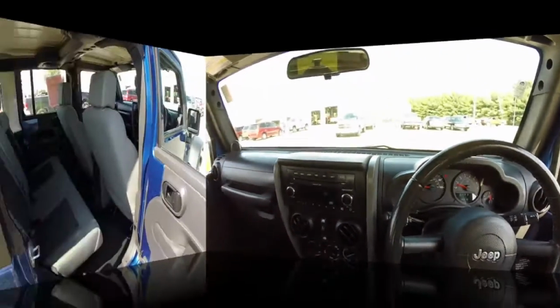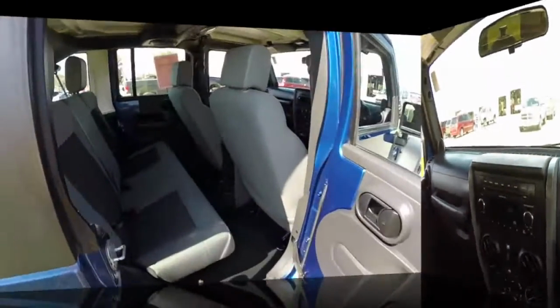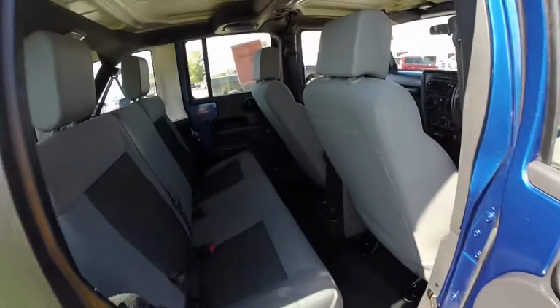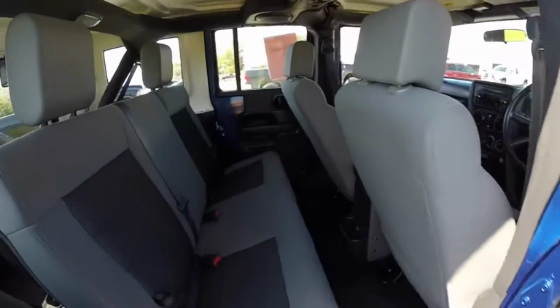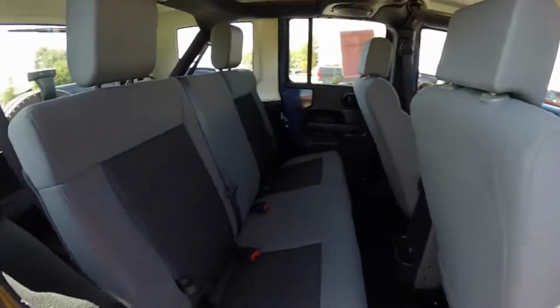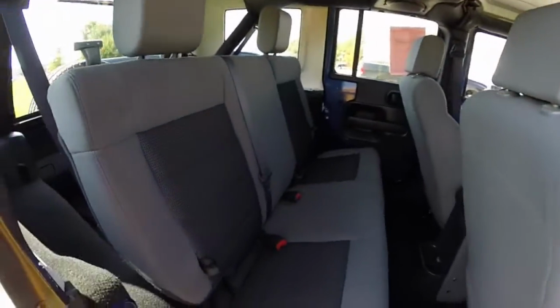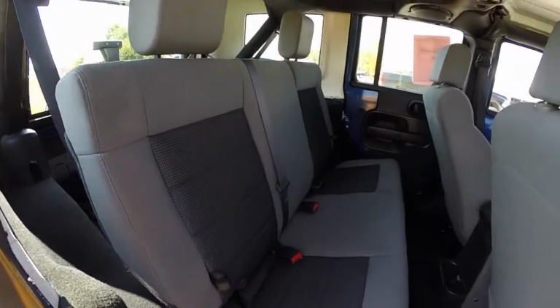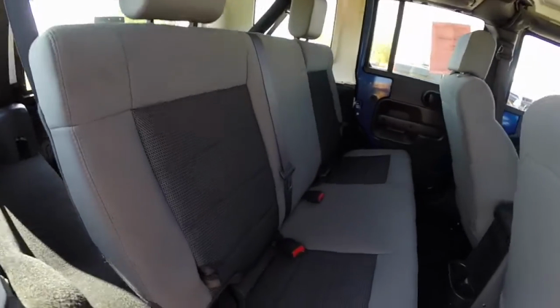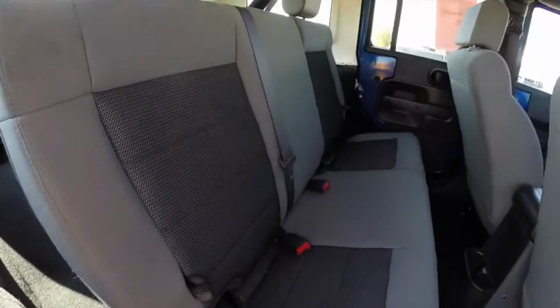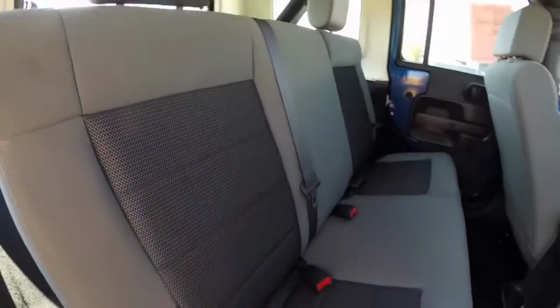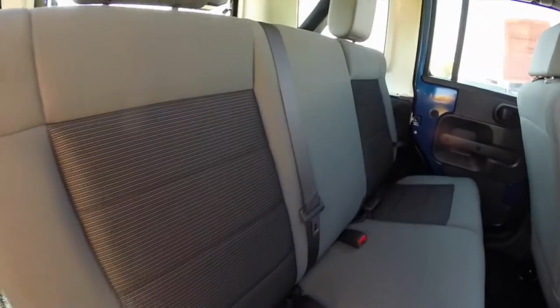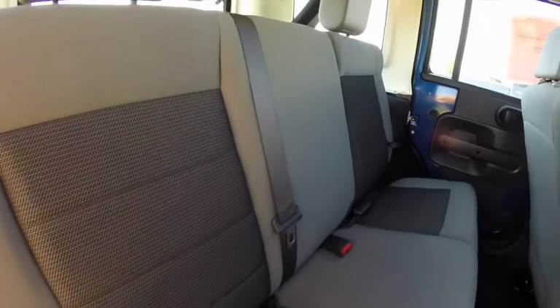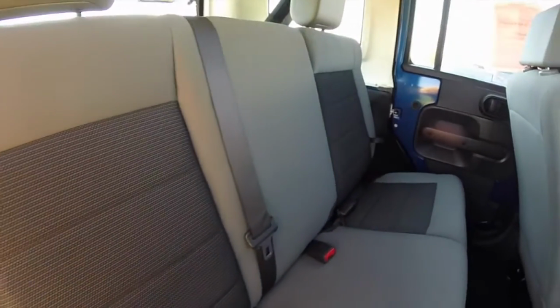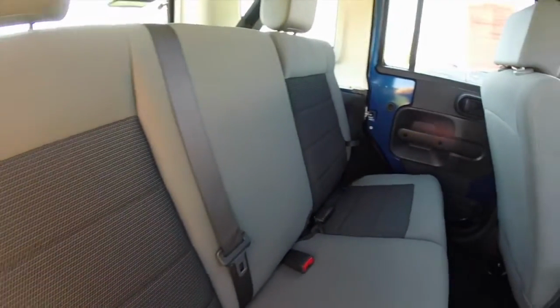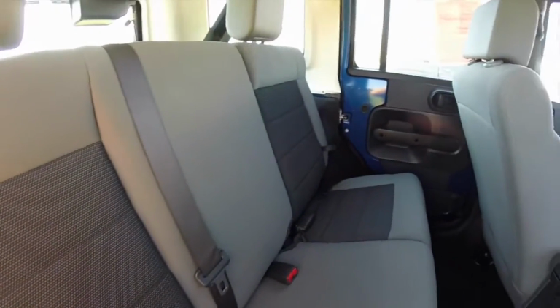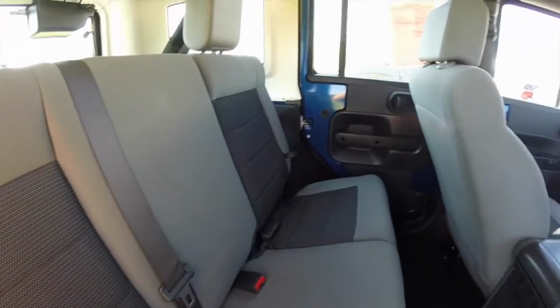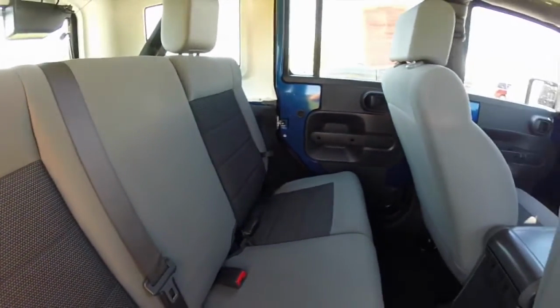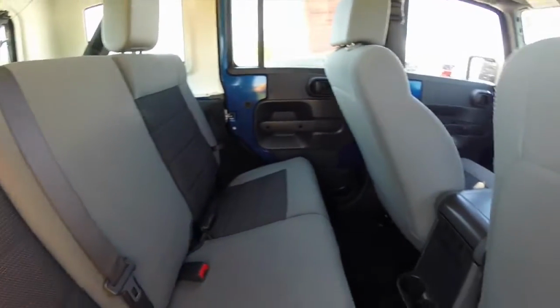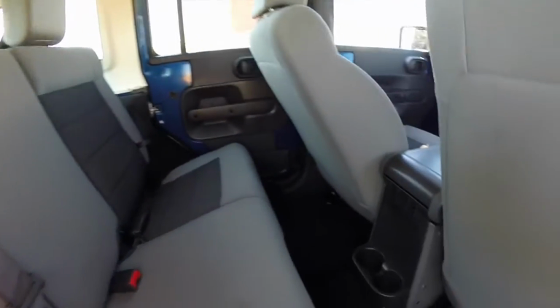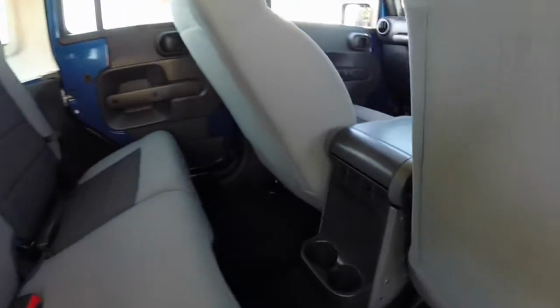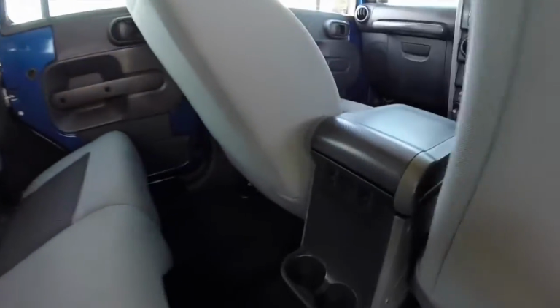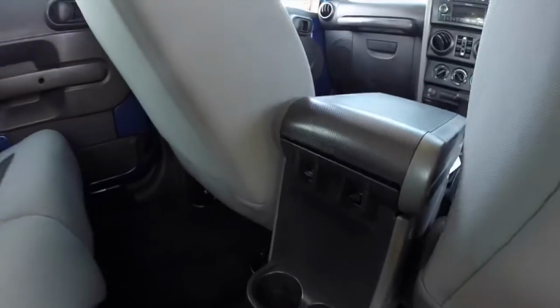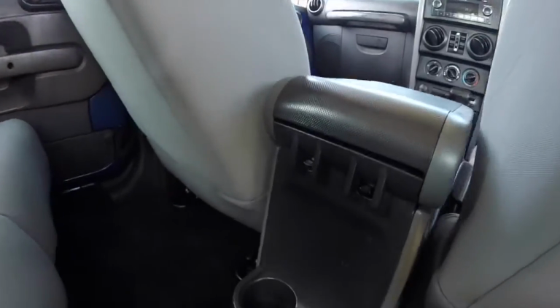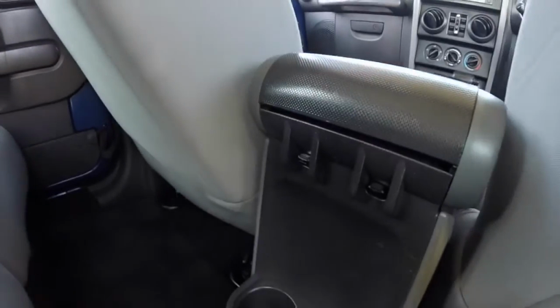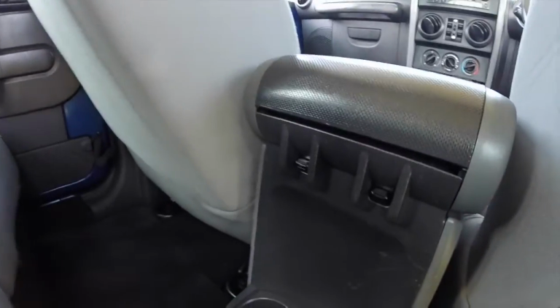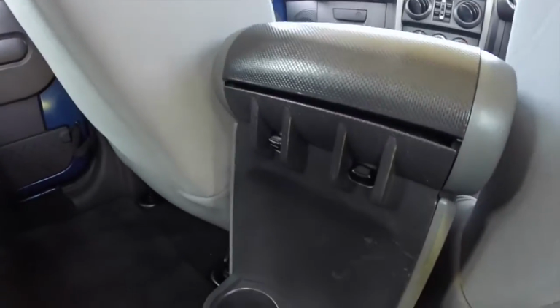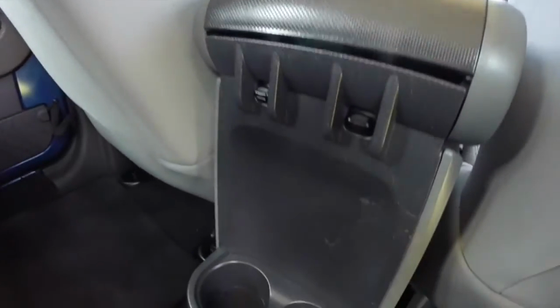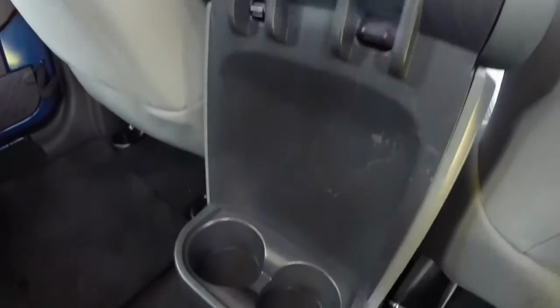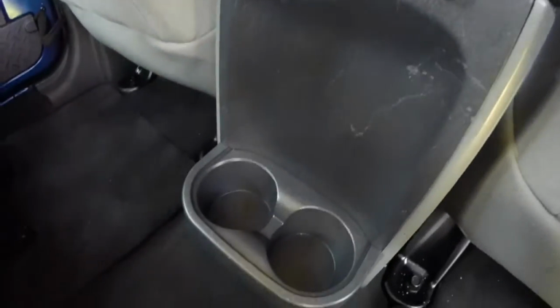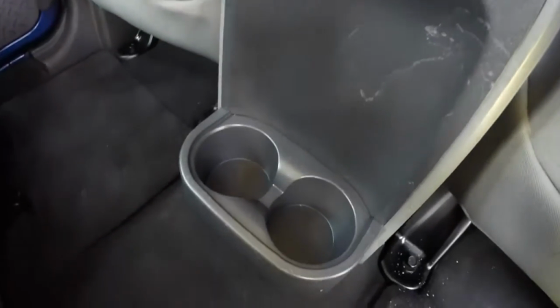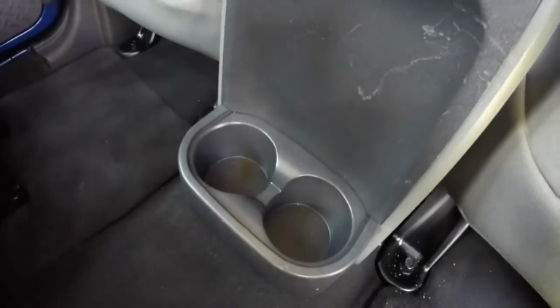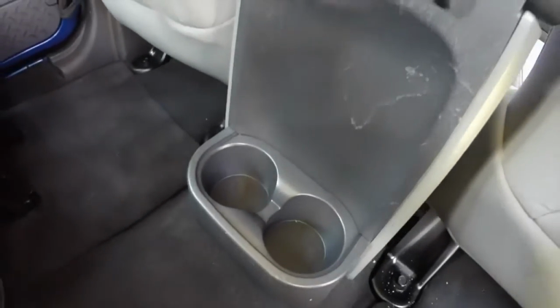Let's take a look at the rear seat. It does seat three across. Seat backs fold down flat with a 60-40 split. Dual cupholders.